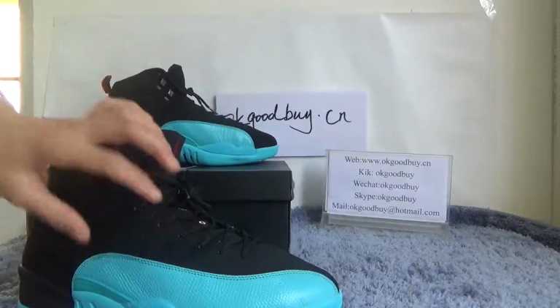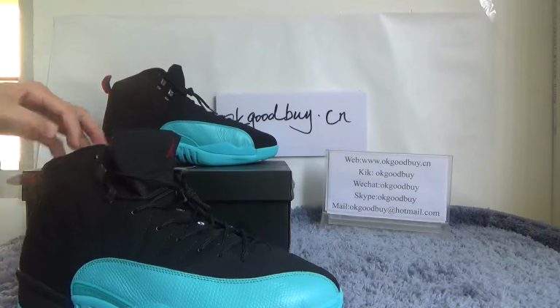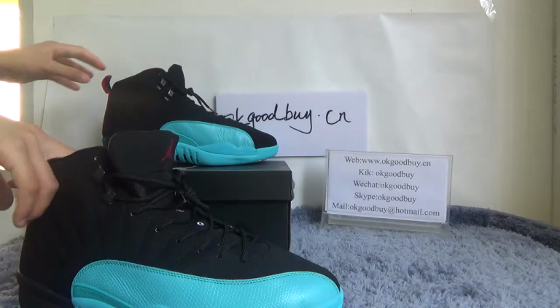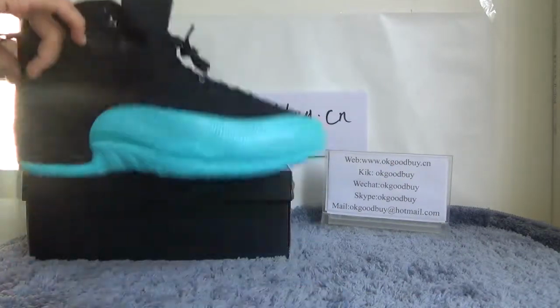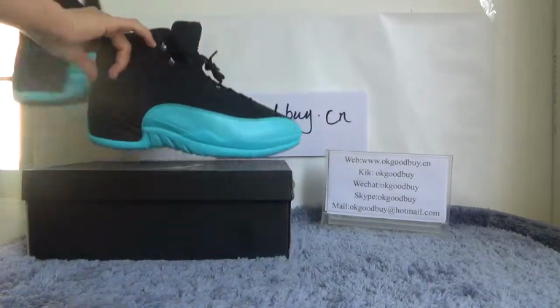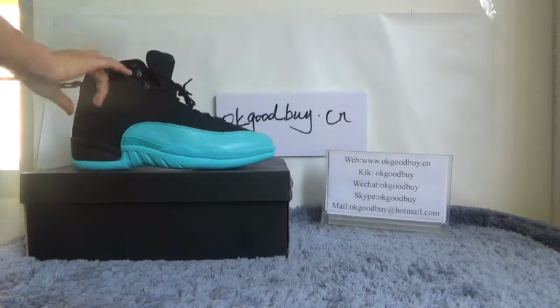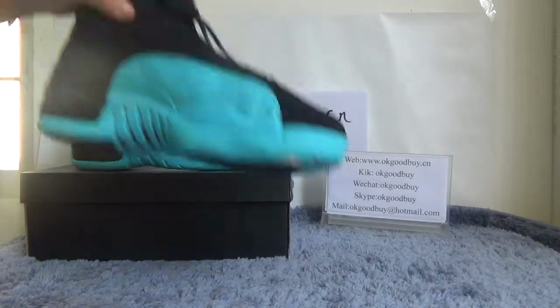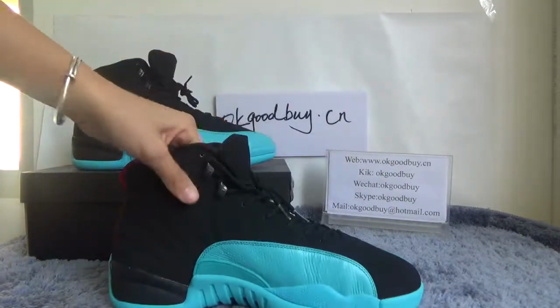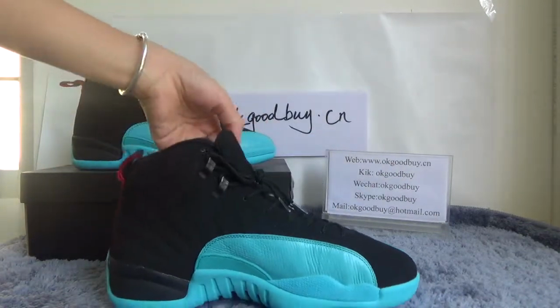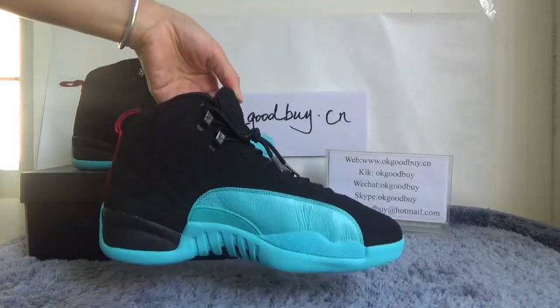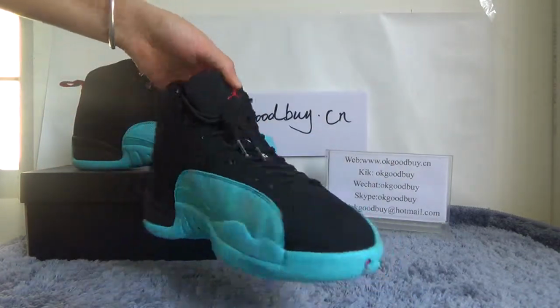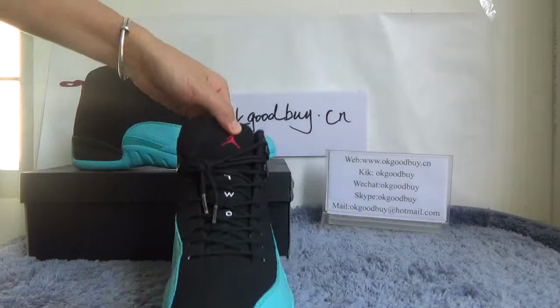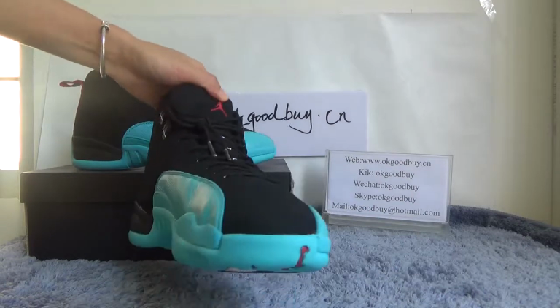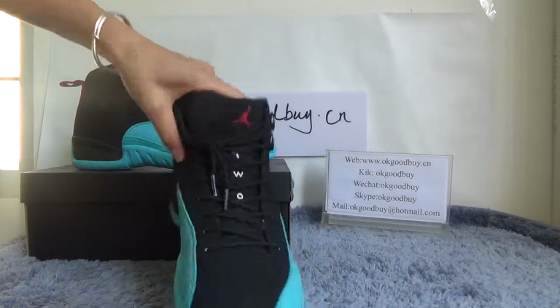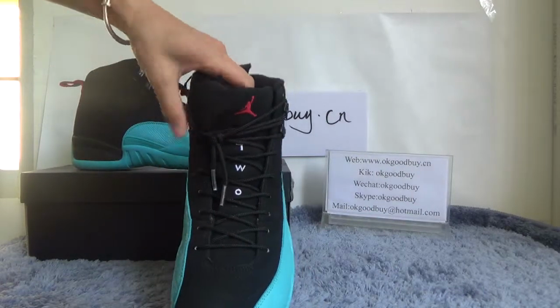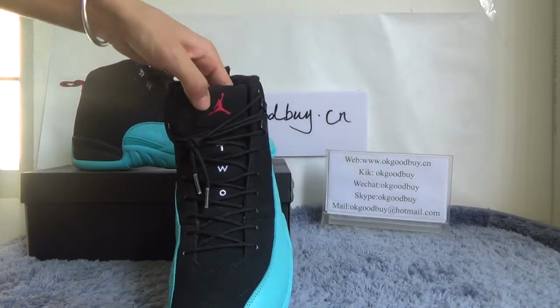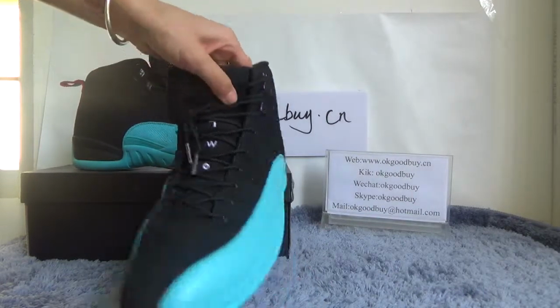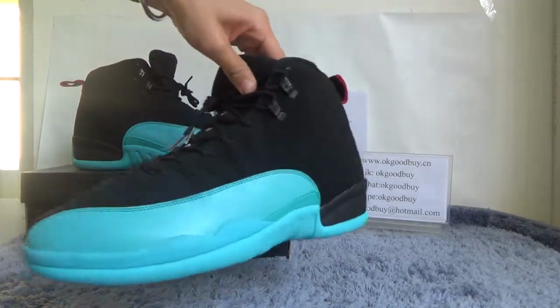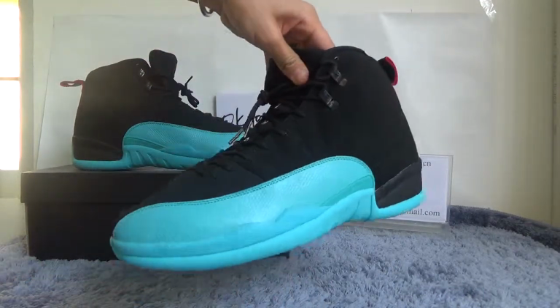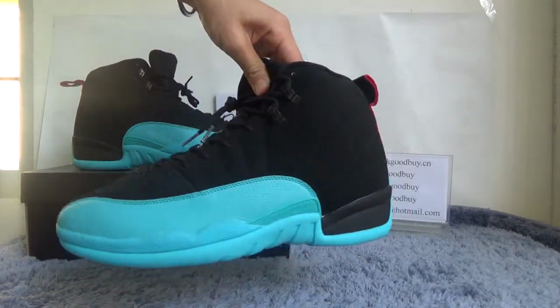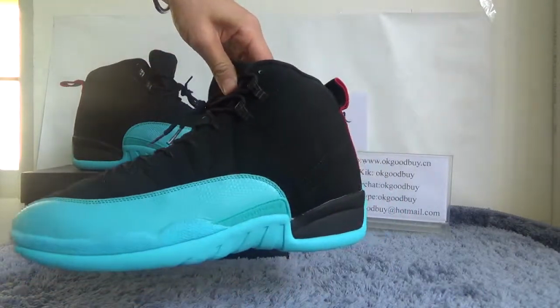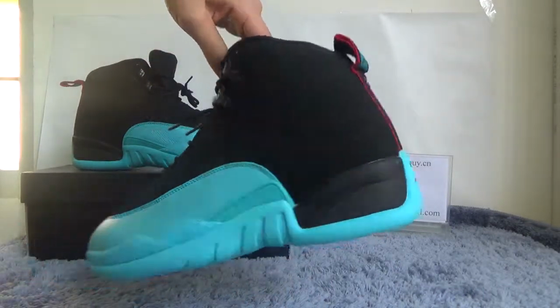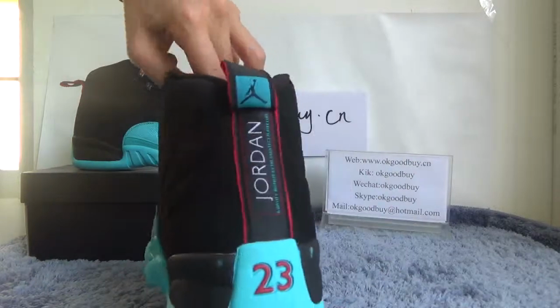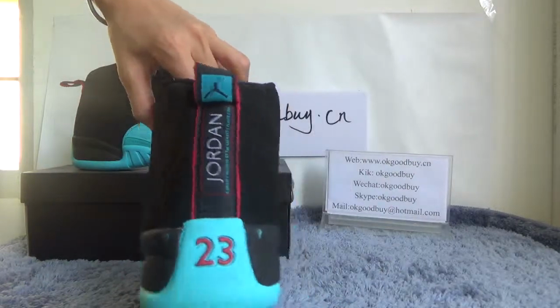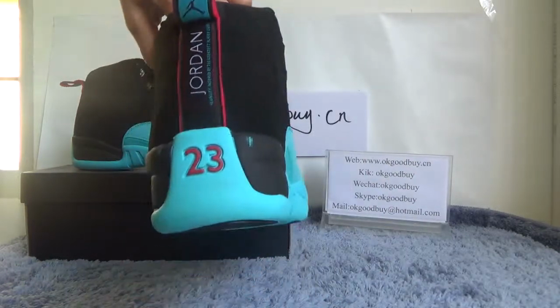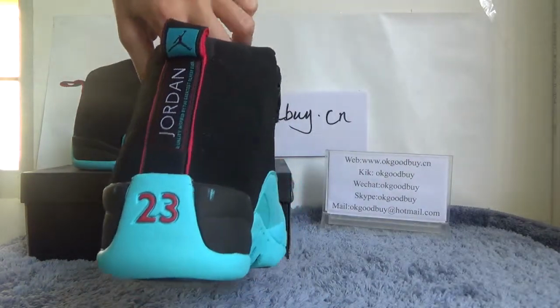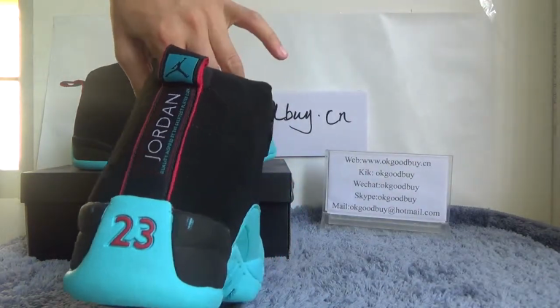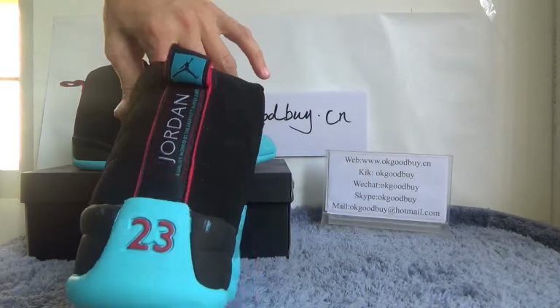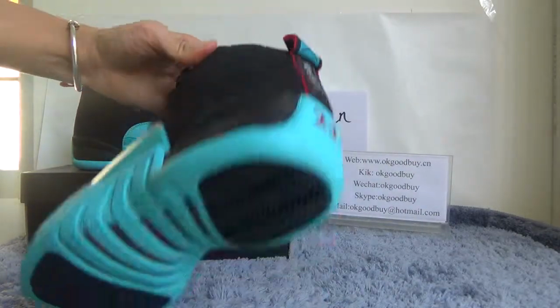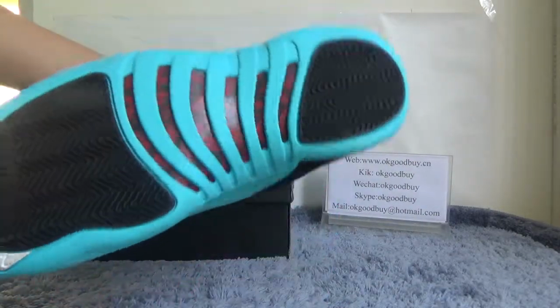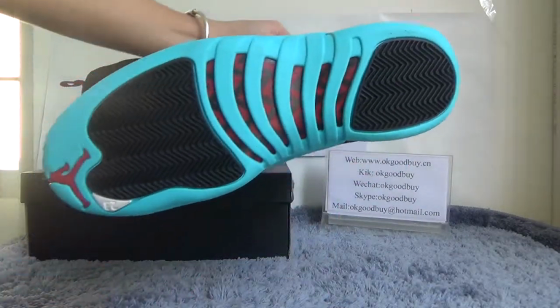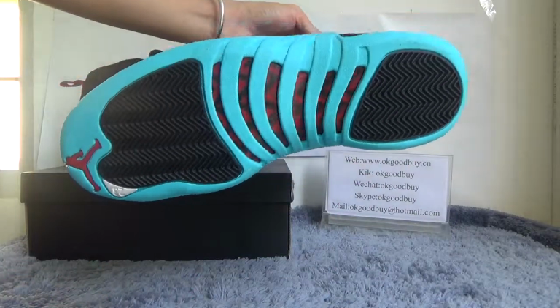Now turn to the other shoe — another set. Front and back, bottom of the other shoe.